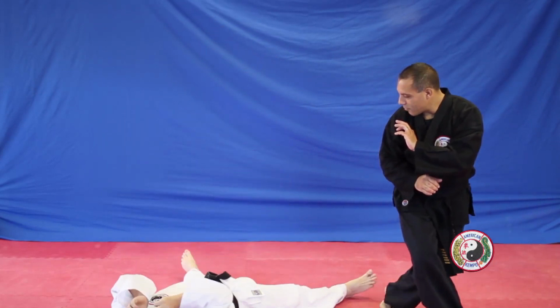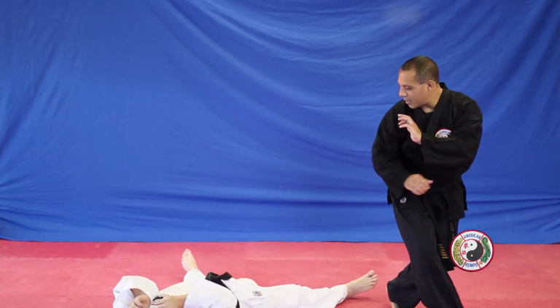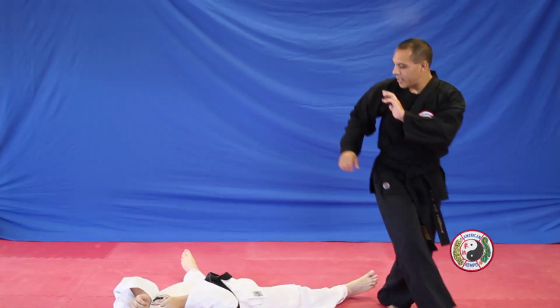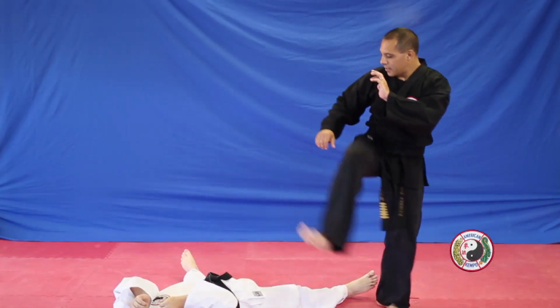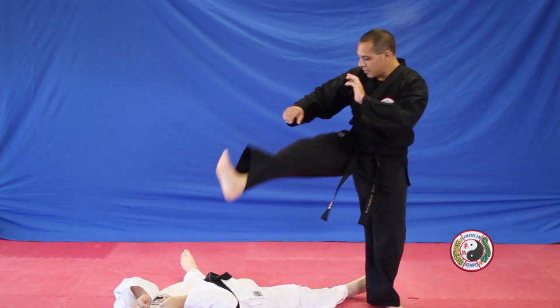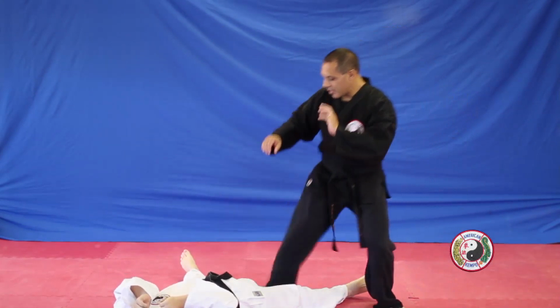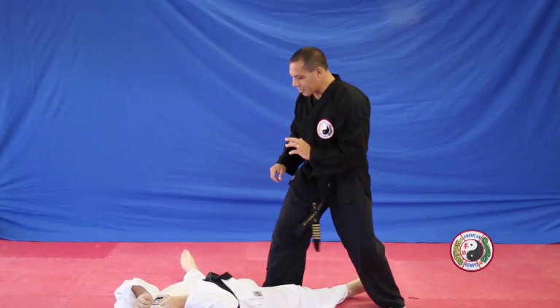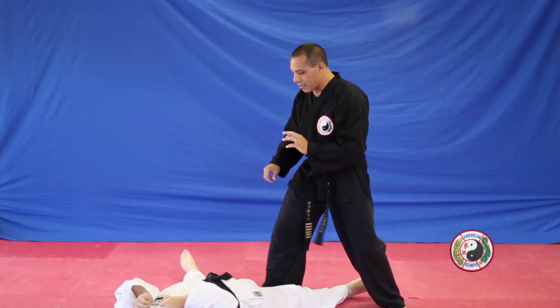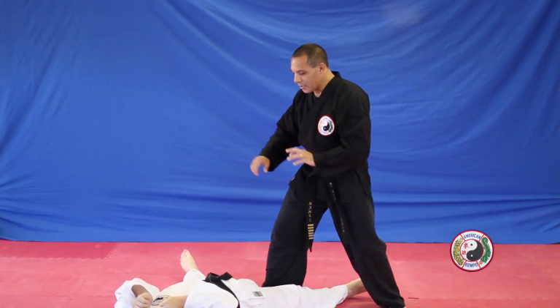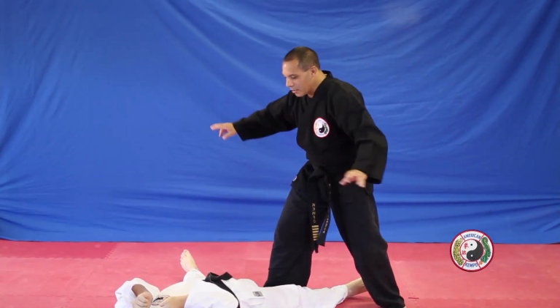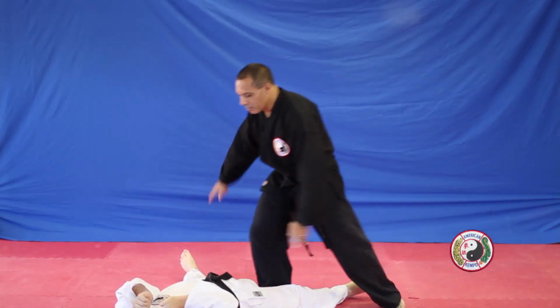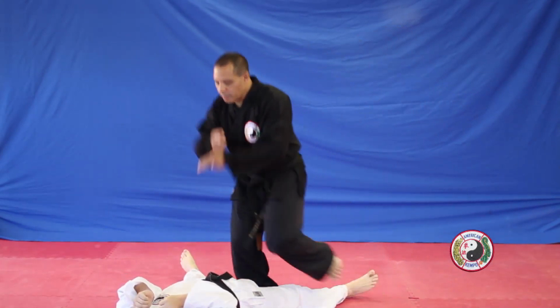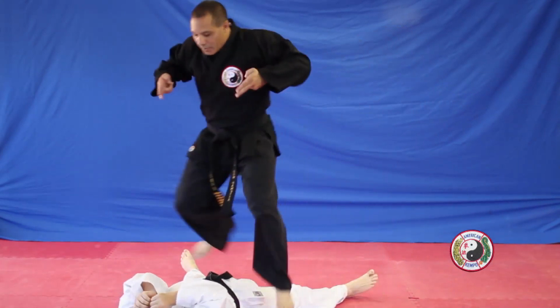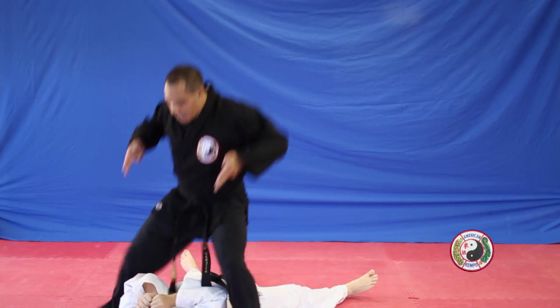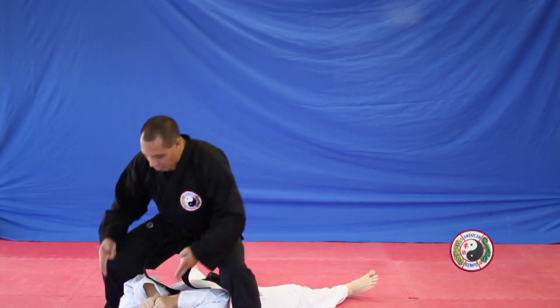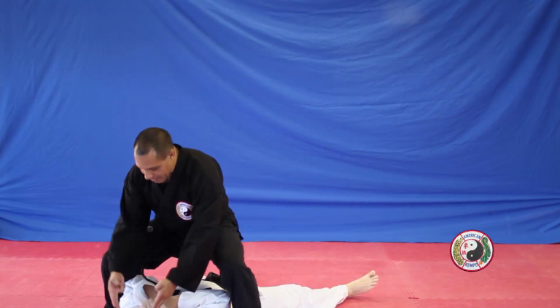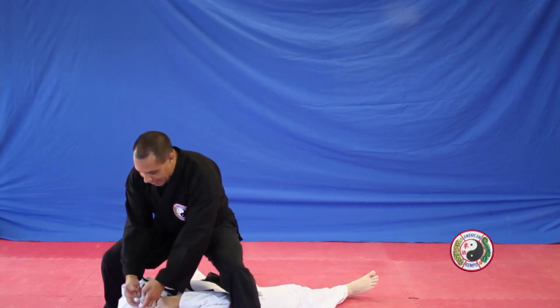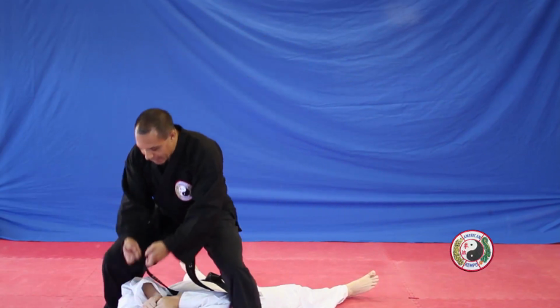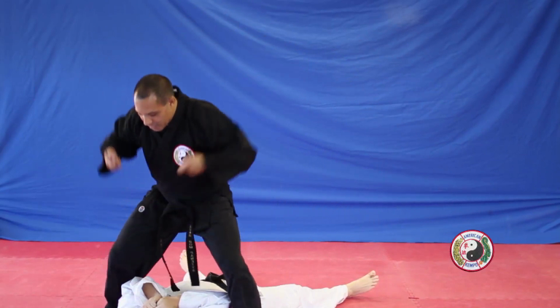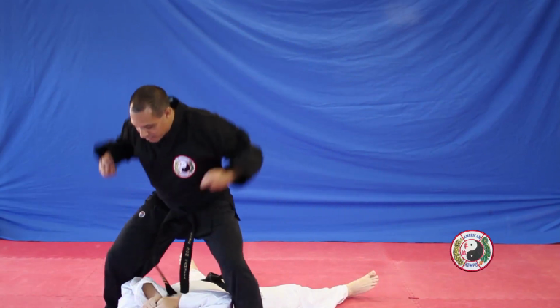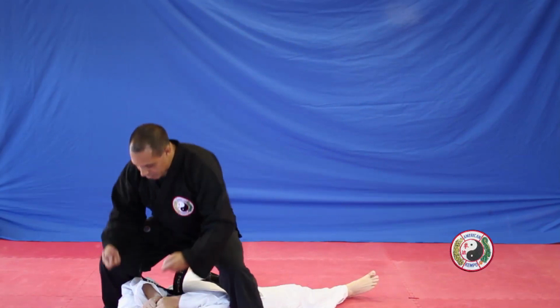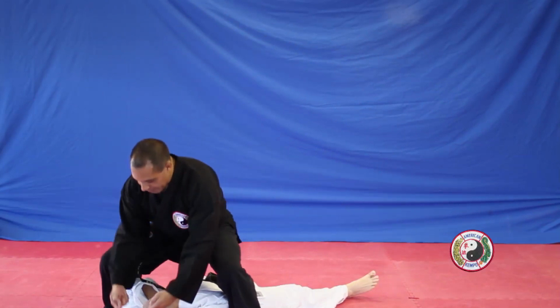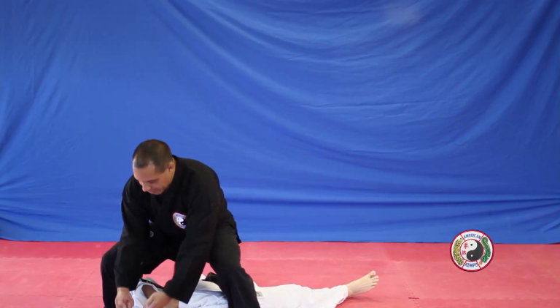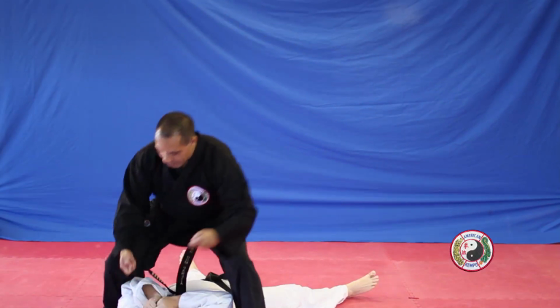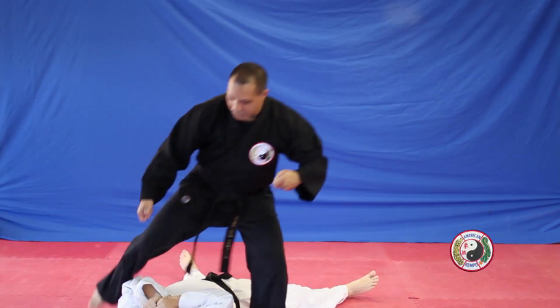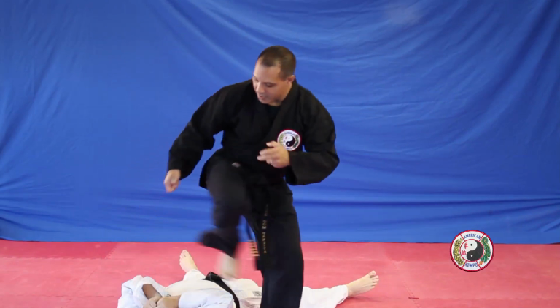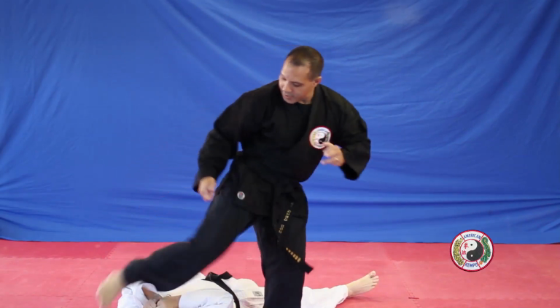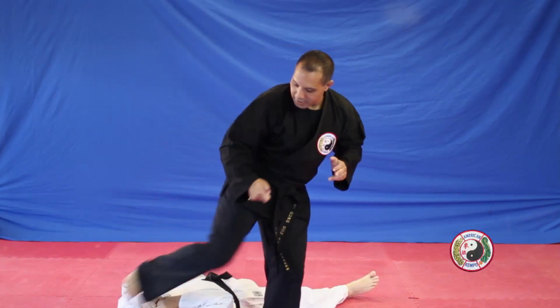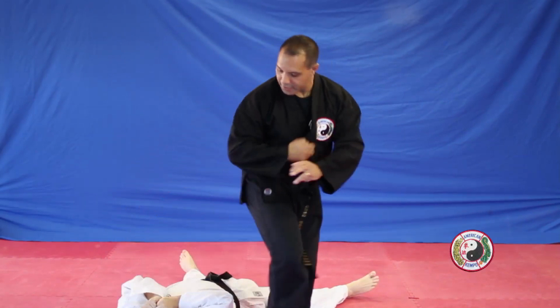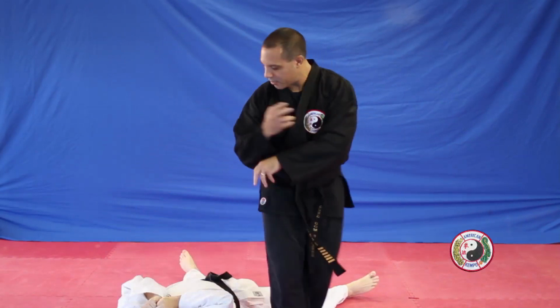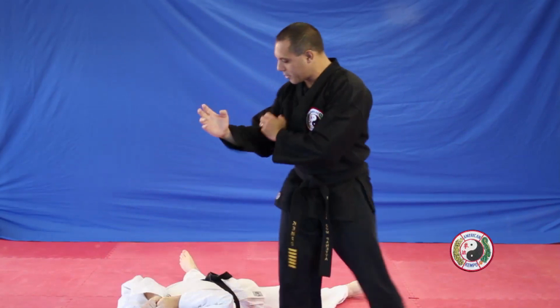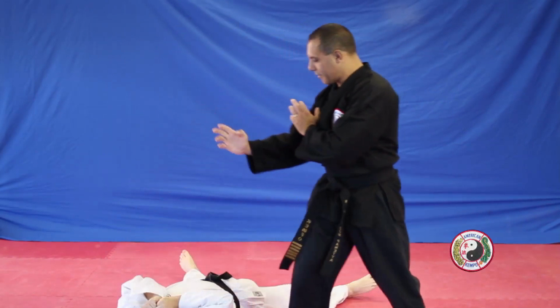Right leg stomp on the groin, jump over, immortal man's to the eyes, trigger fingers to the temples, kick to the face, cross and cover.